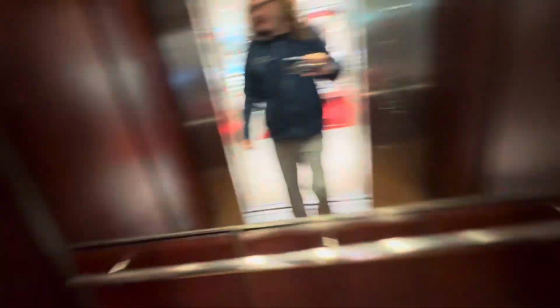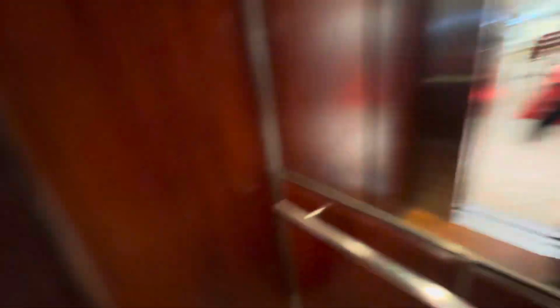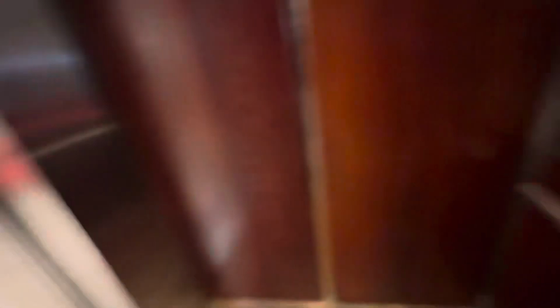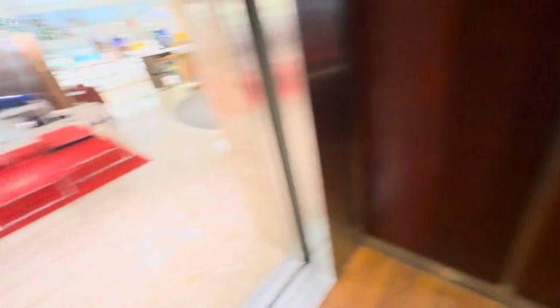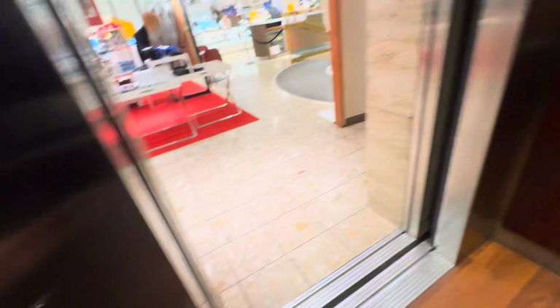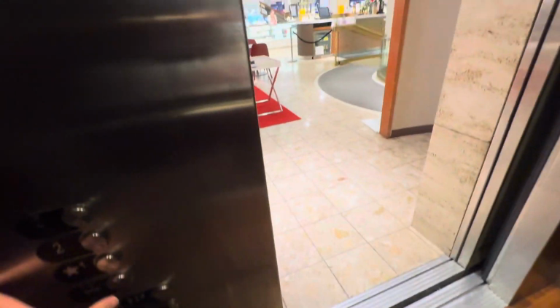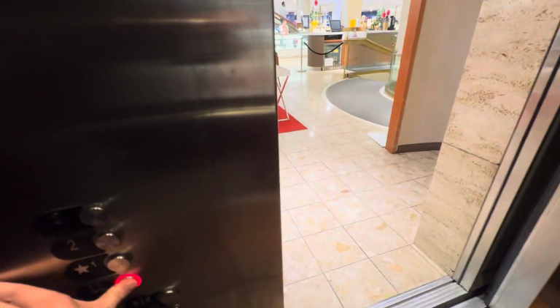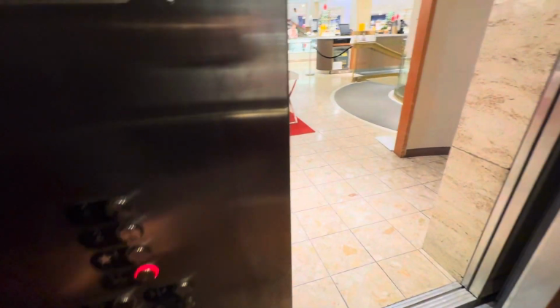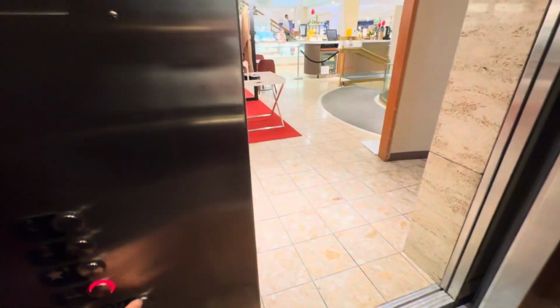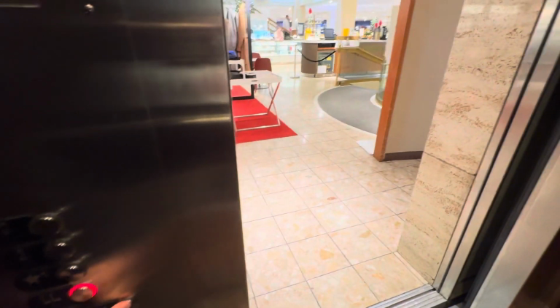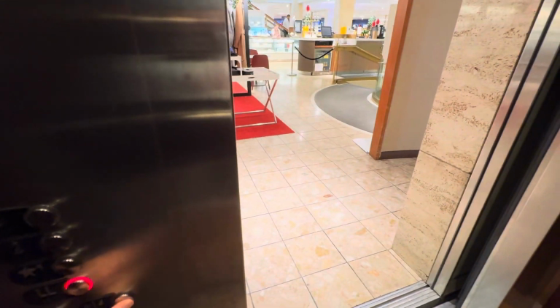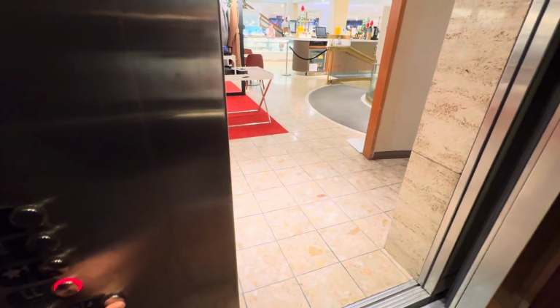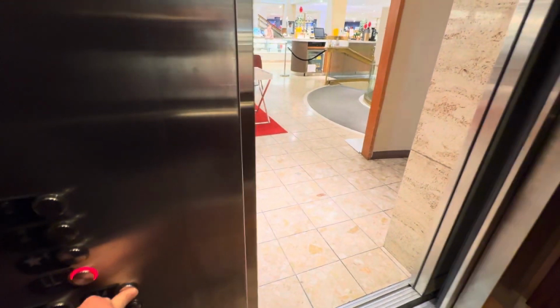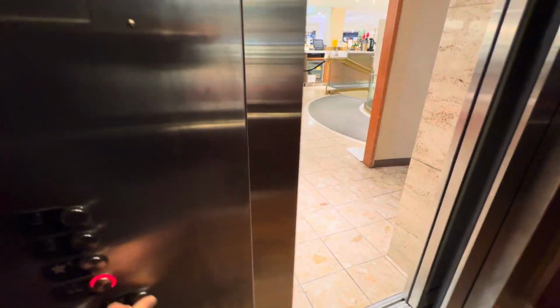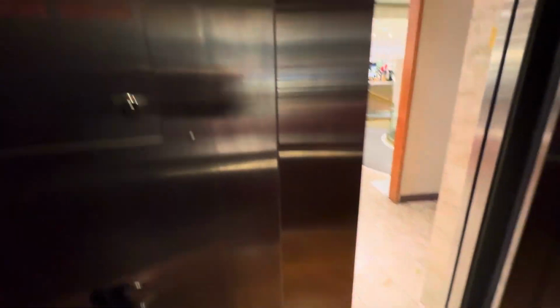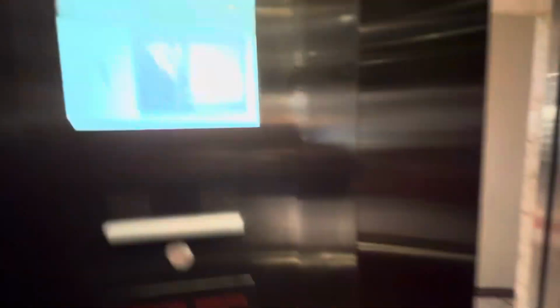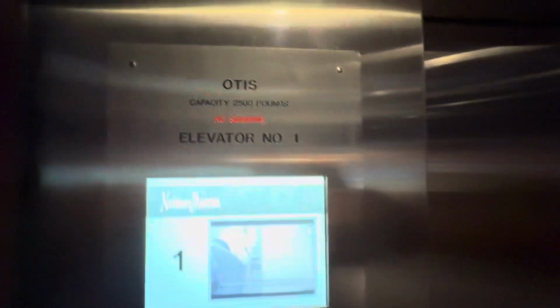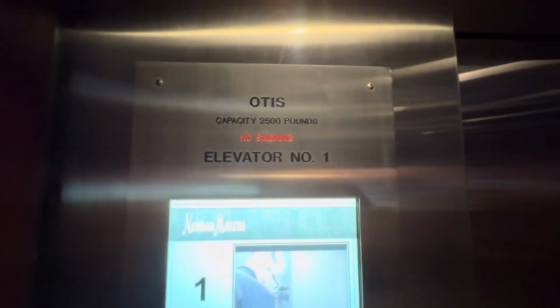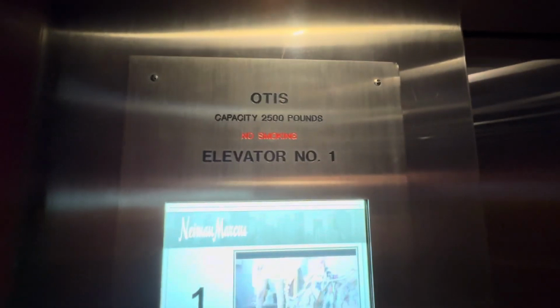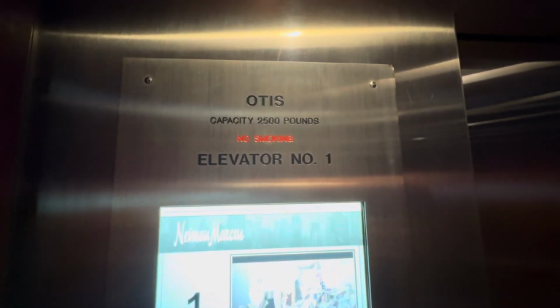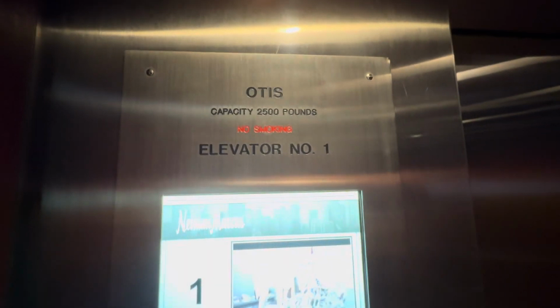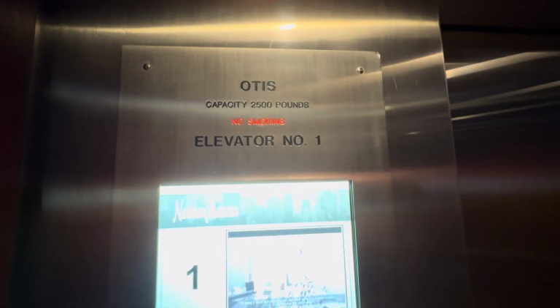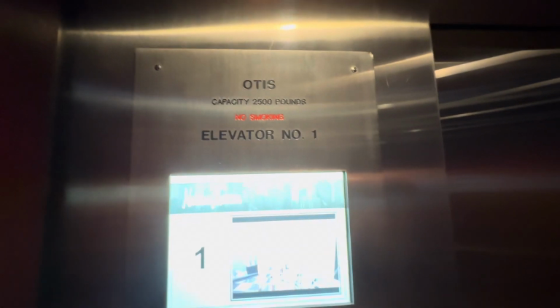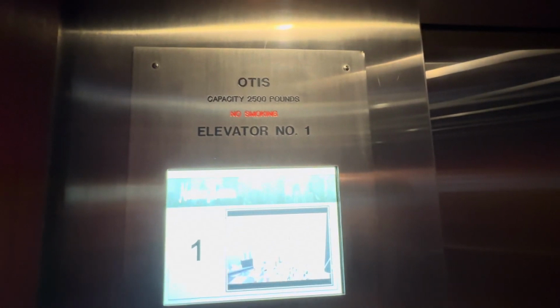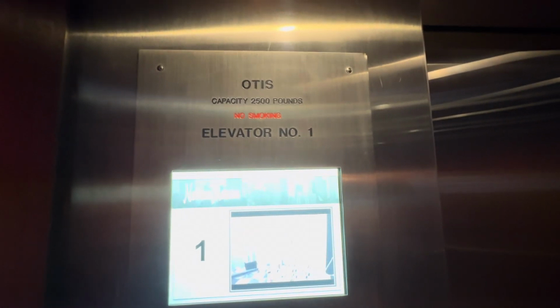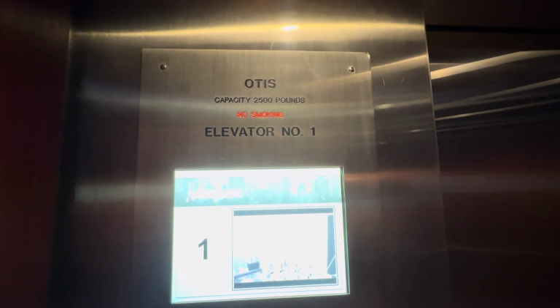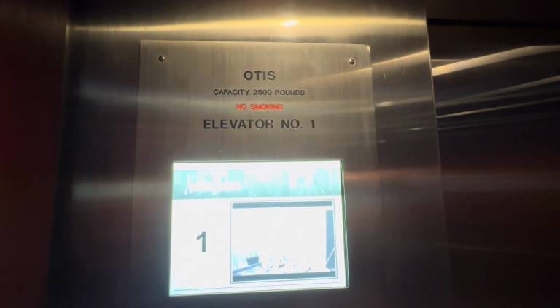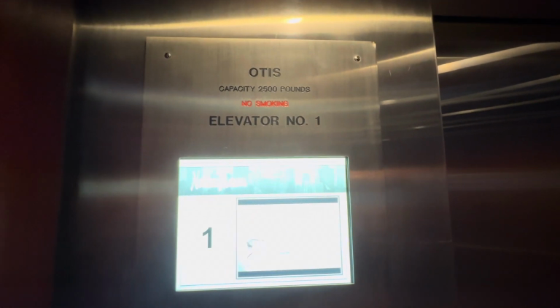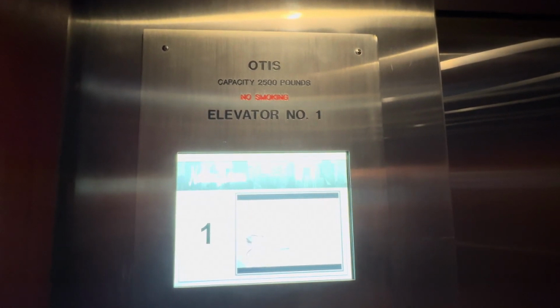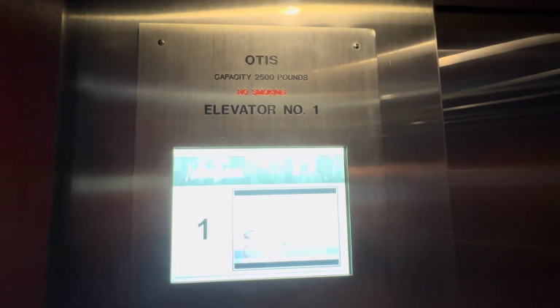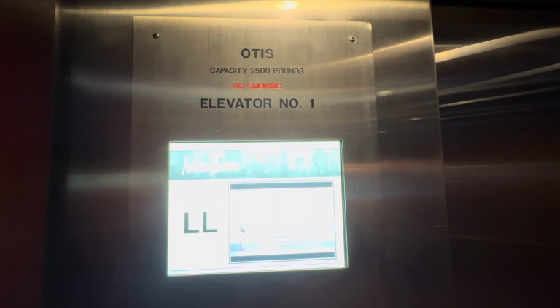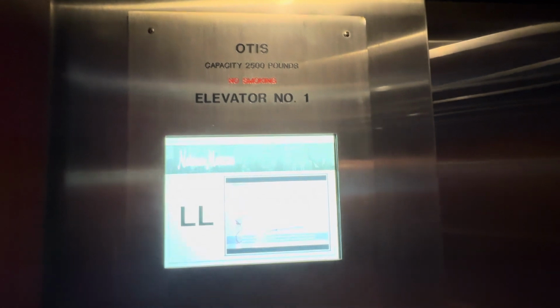There's one from '64 and another from '84. This is the one from 1984. Capacity 2,500 pounds. These are traction.